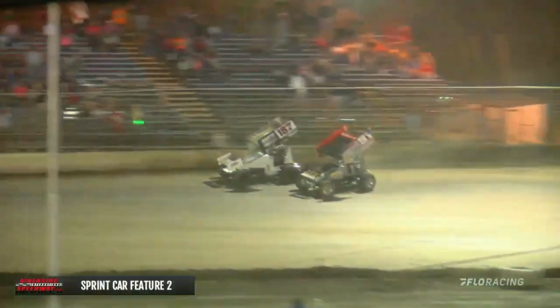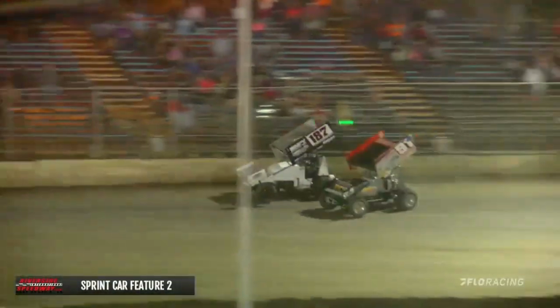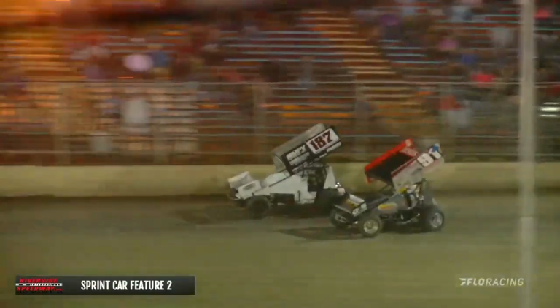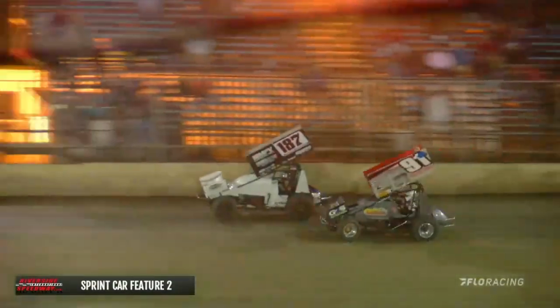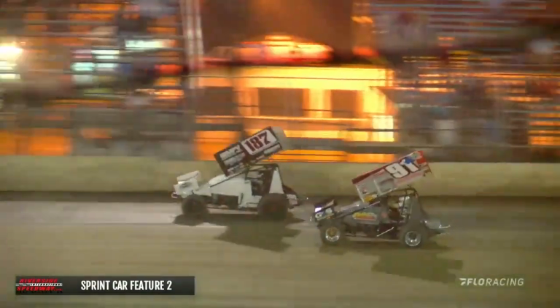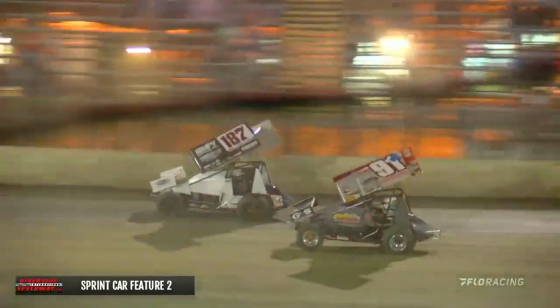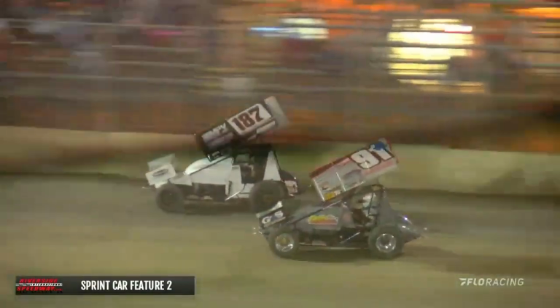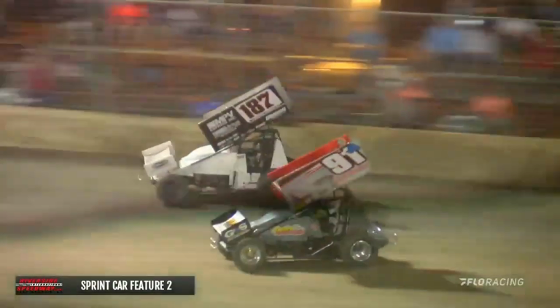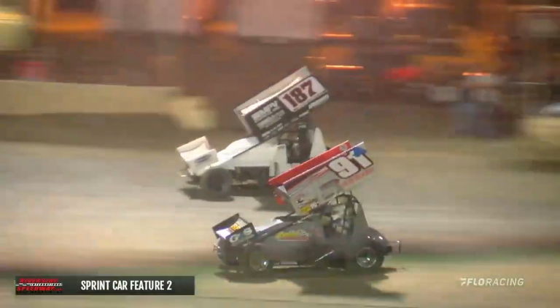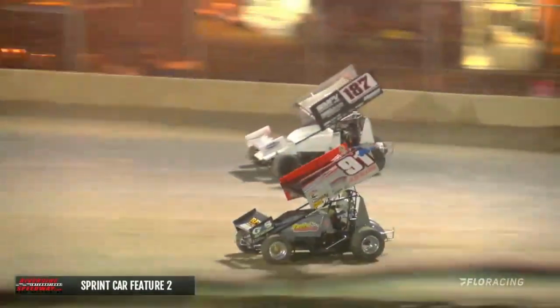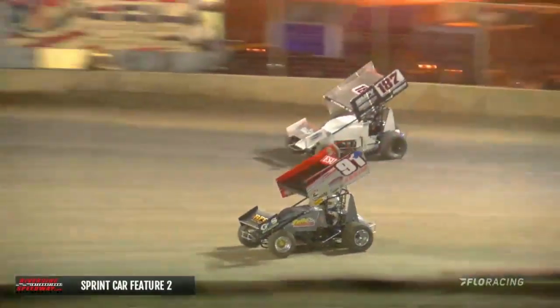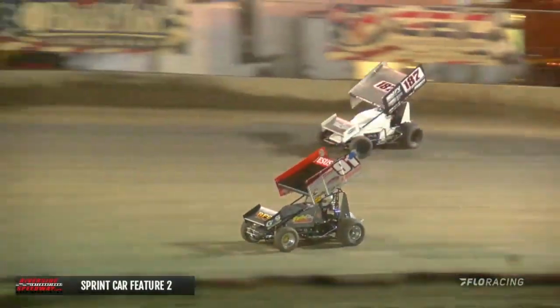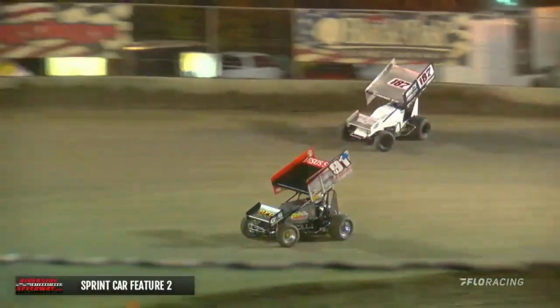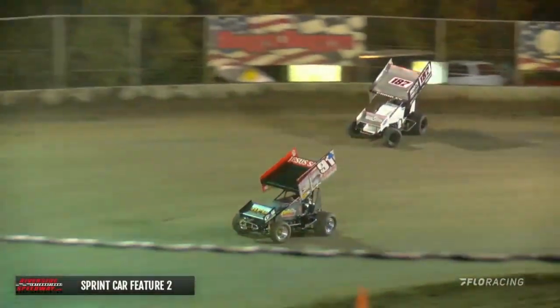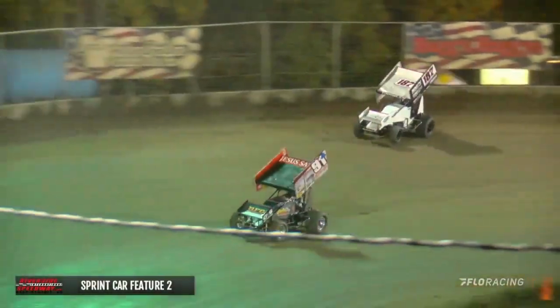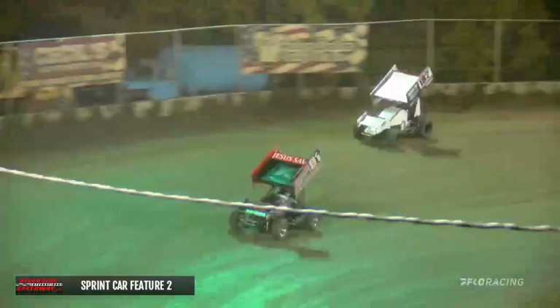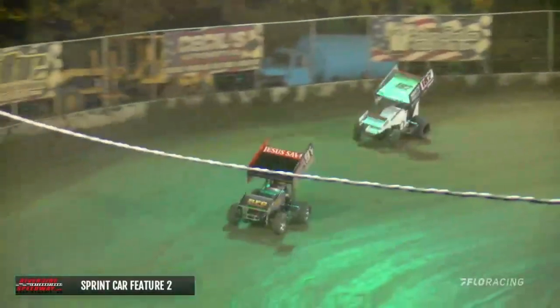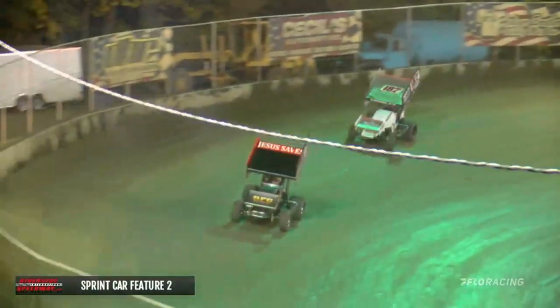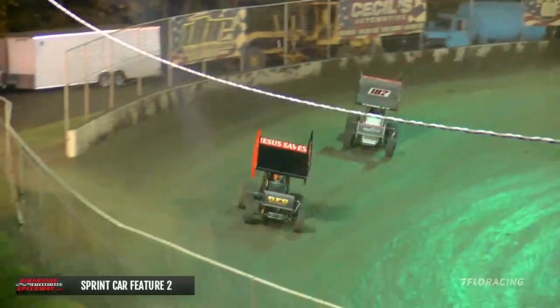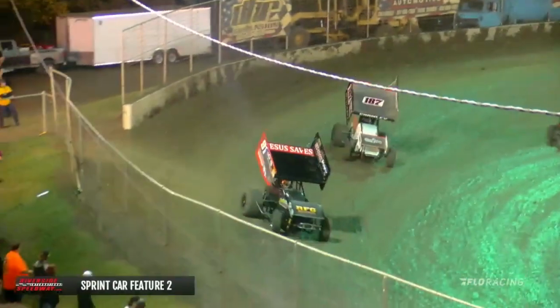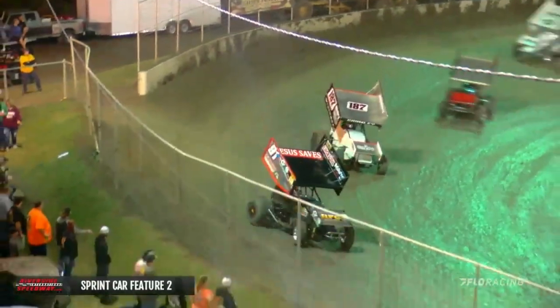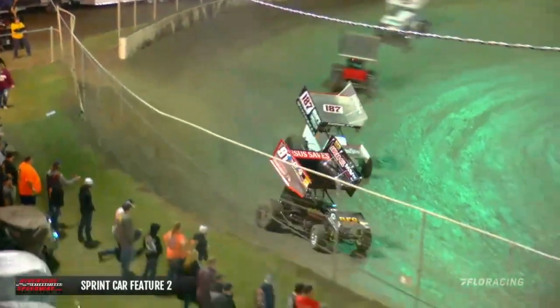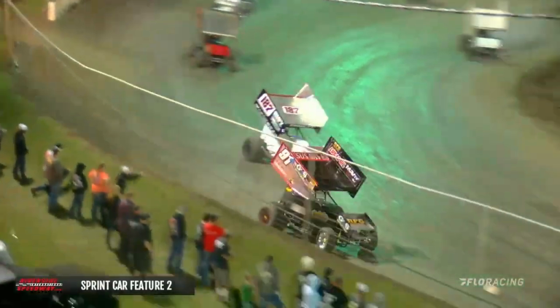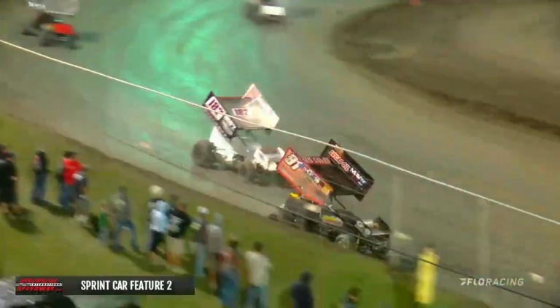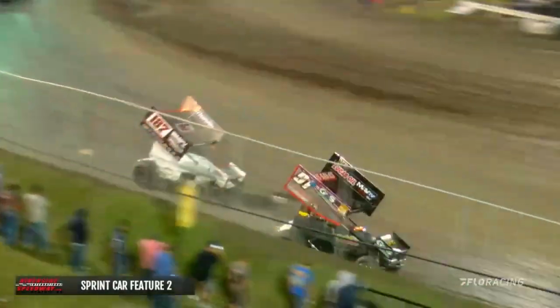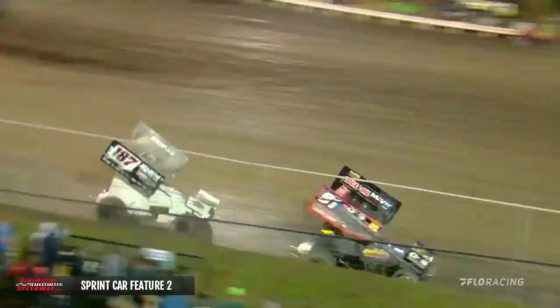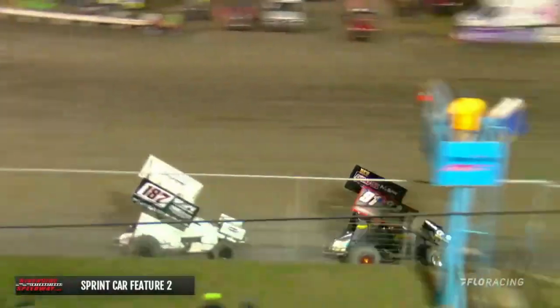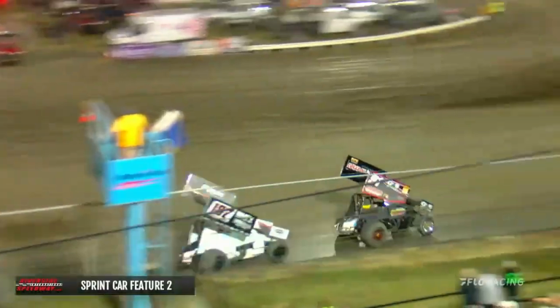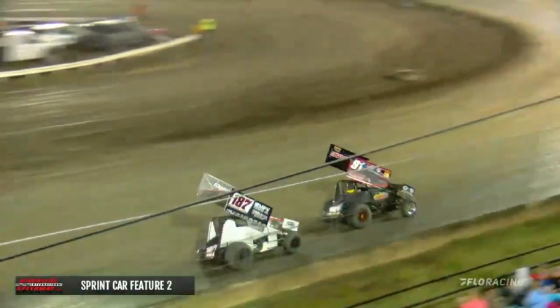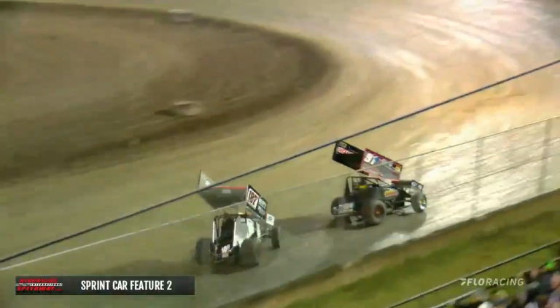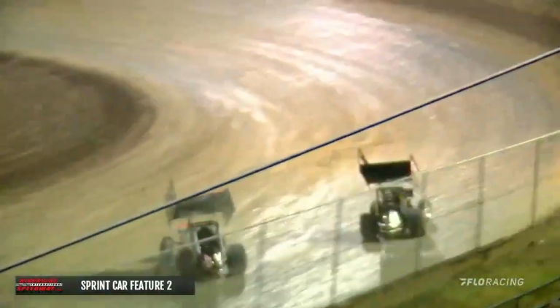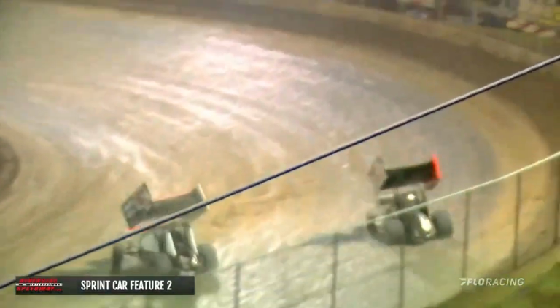Three wide for fourth coming out of the corner, and a challenge for the race lead as well, as the 187 was able to get back around. And here goes Amesworth back into the point — the 91A car leads him down into turn number one and two.